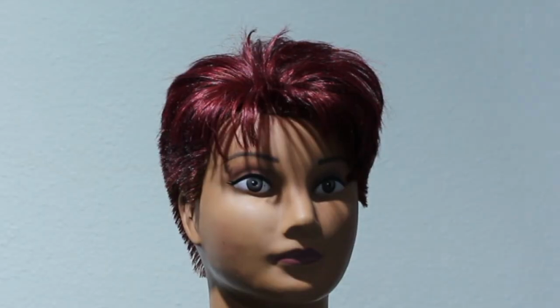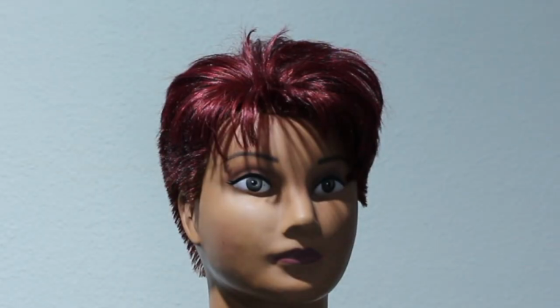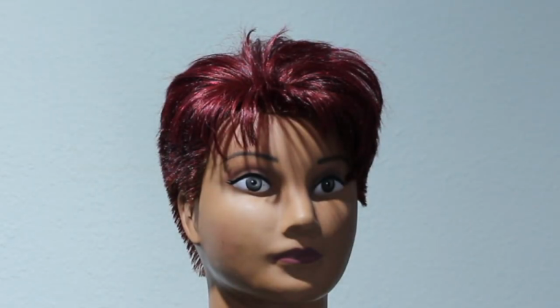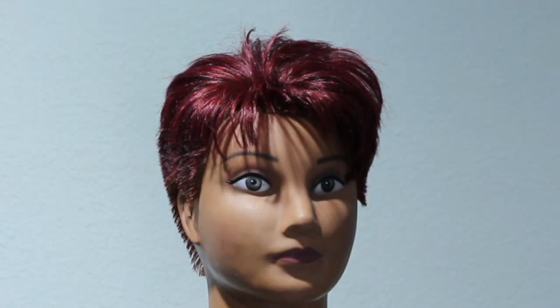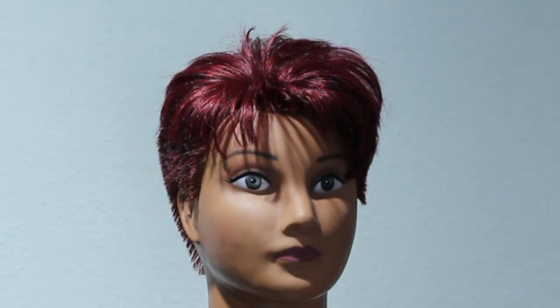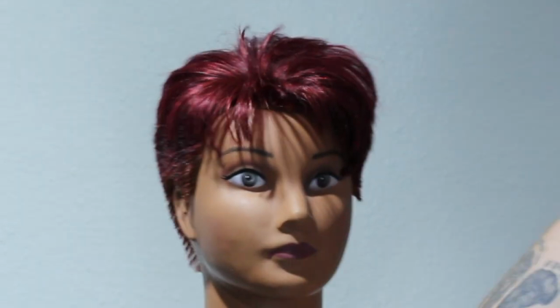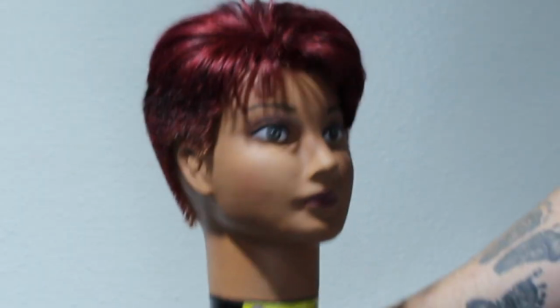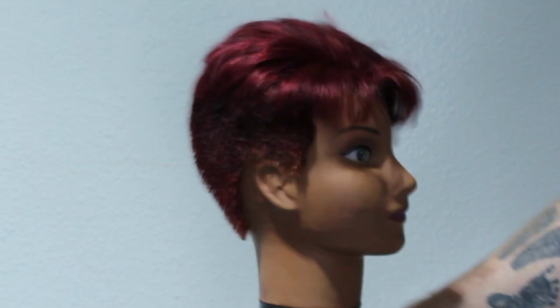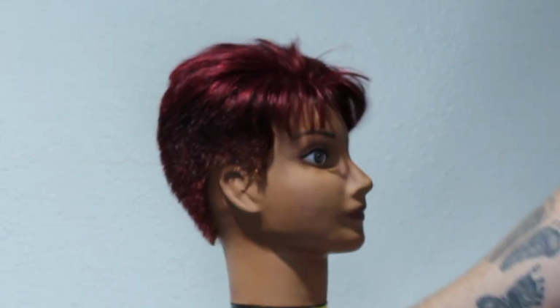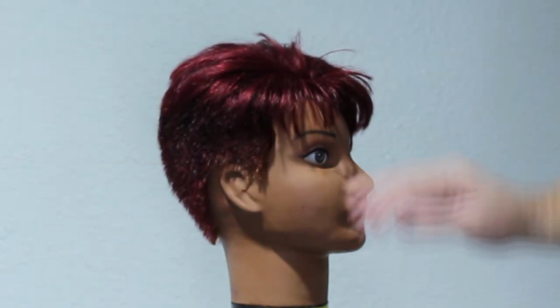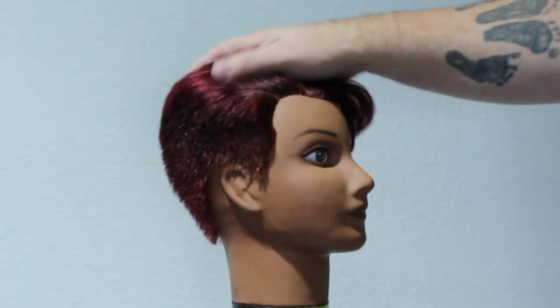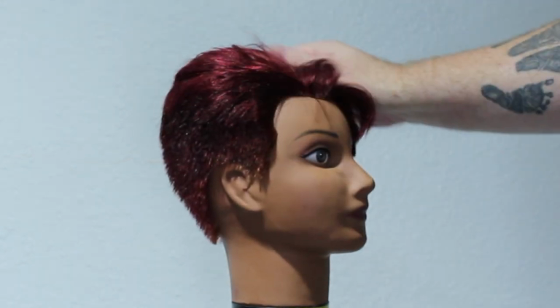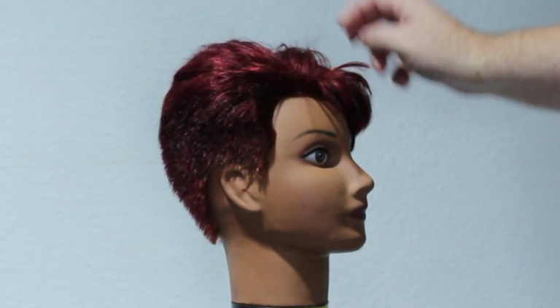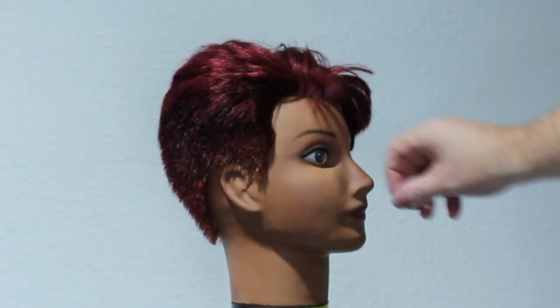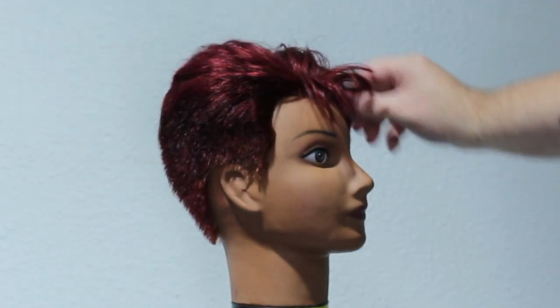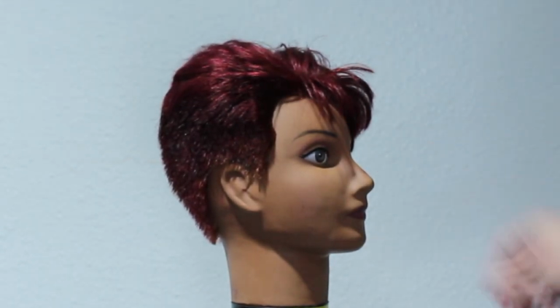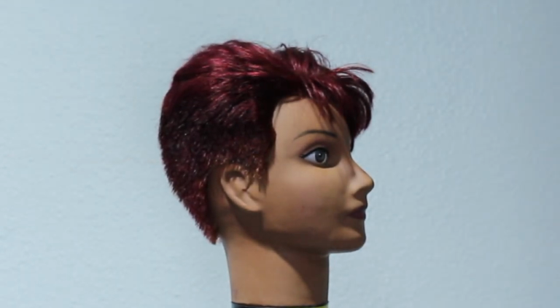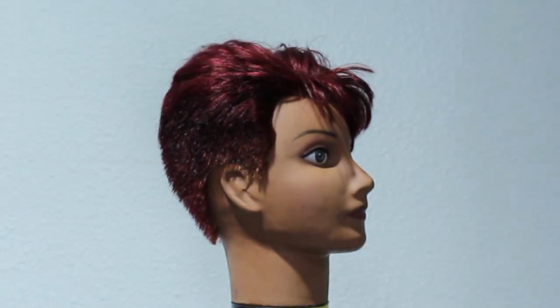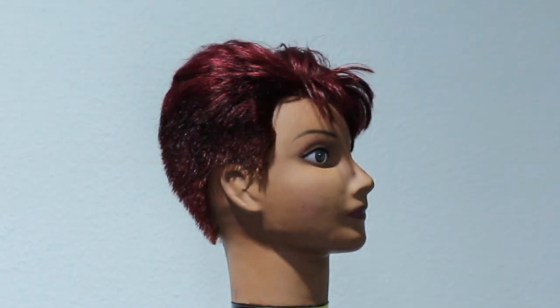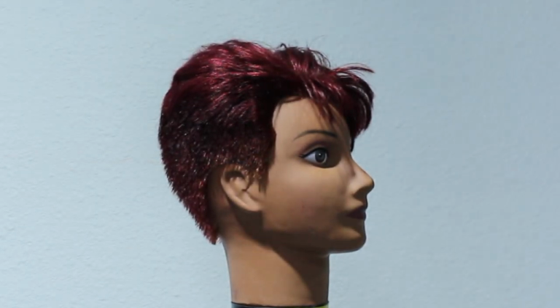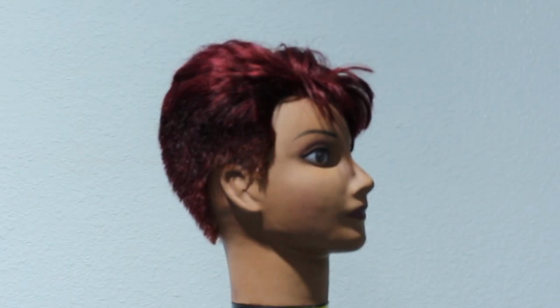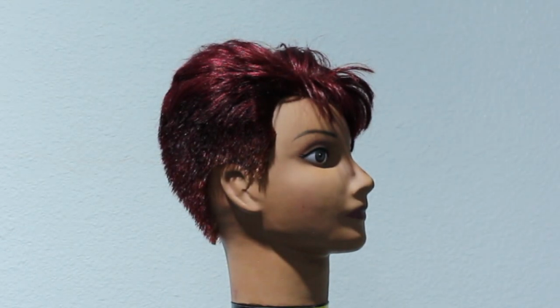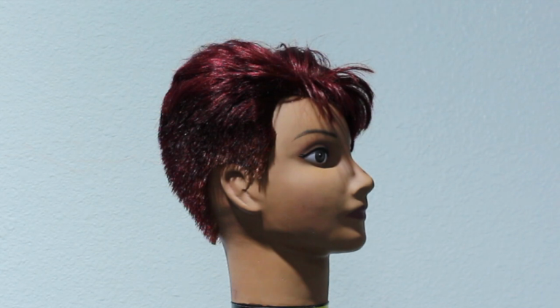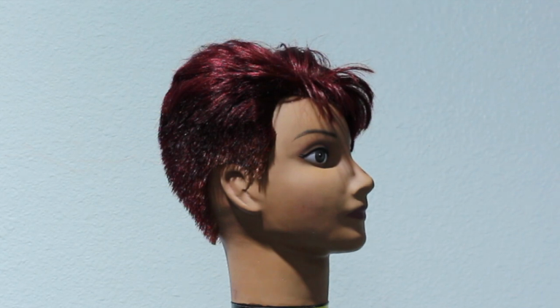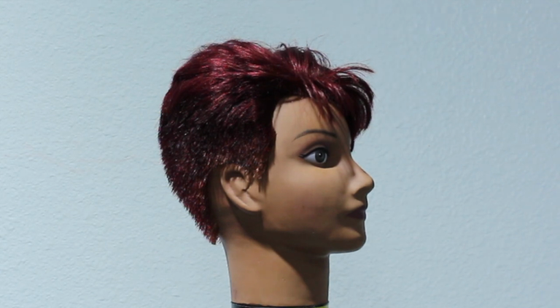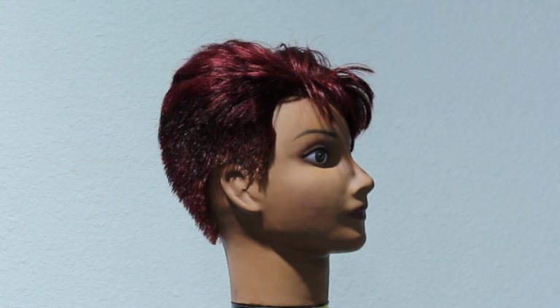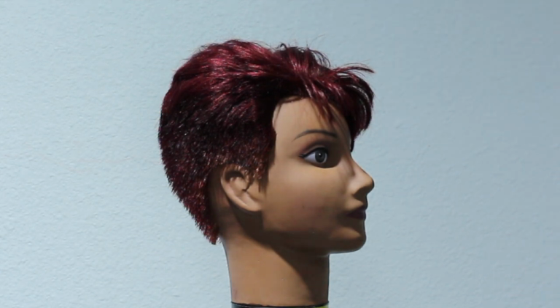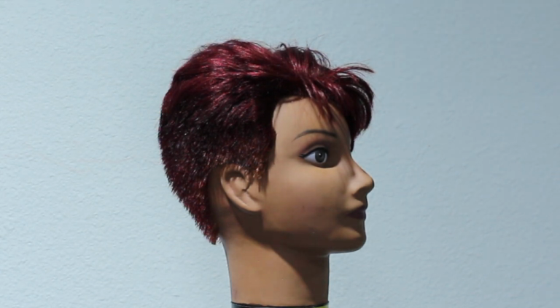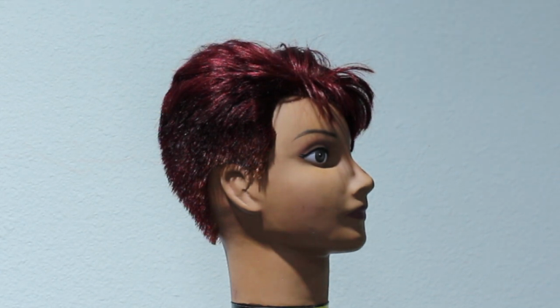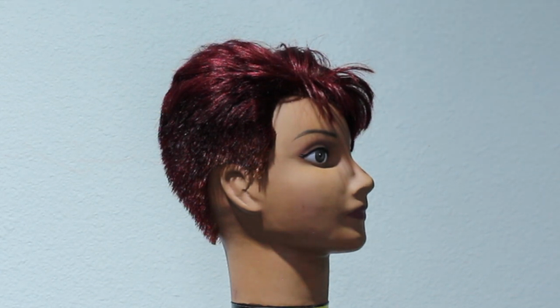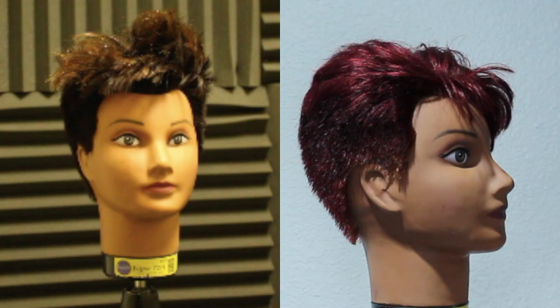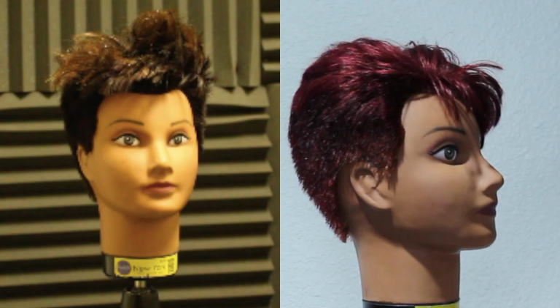And this is the end result. I love the way this colour turned out — I think it turned out awesome. We've got that nice cherry cola colour that we're looking for. And from what we started with, you can see right here we had to lift it up to break that base colour to get what we needed.